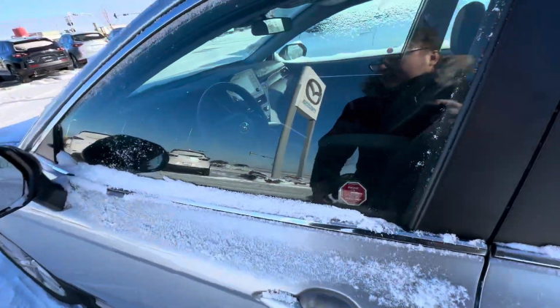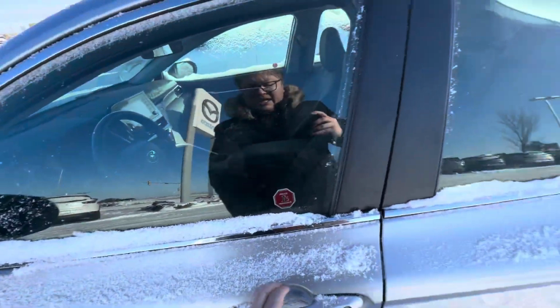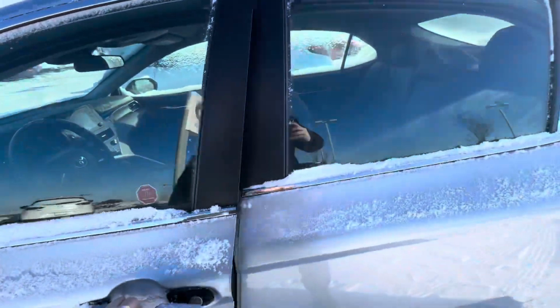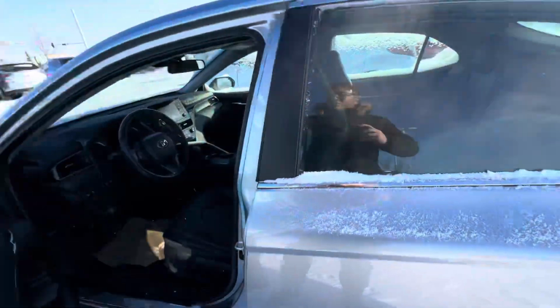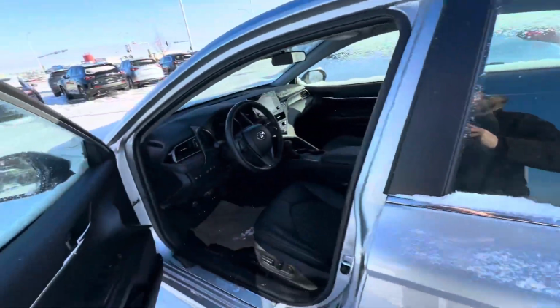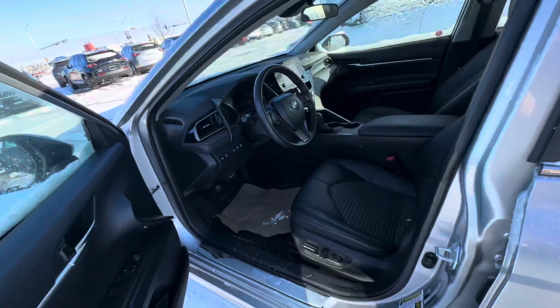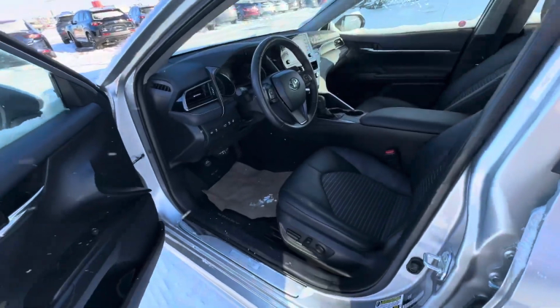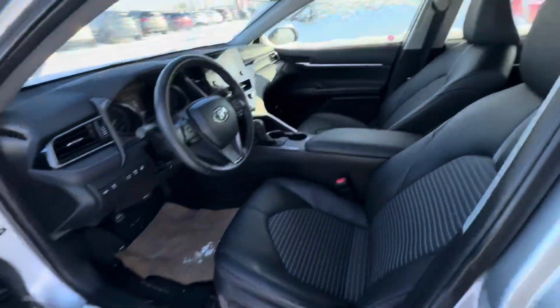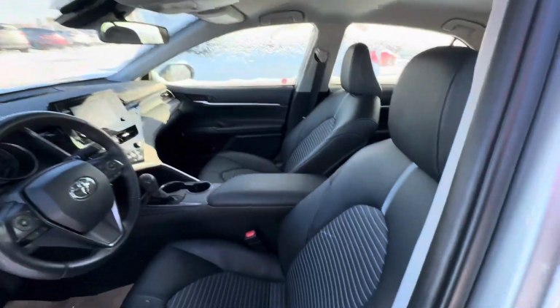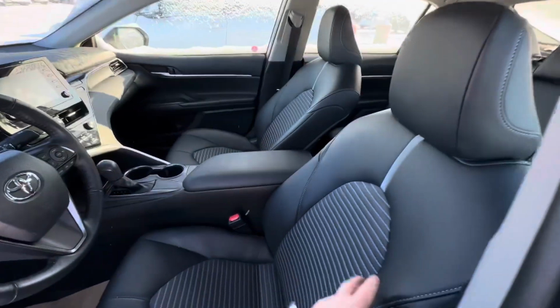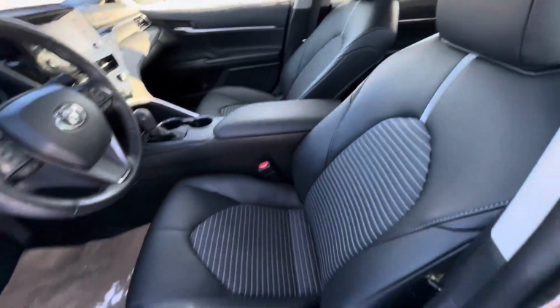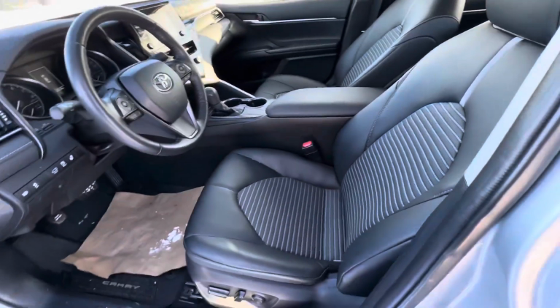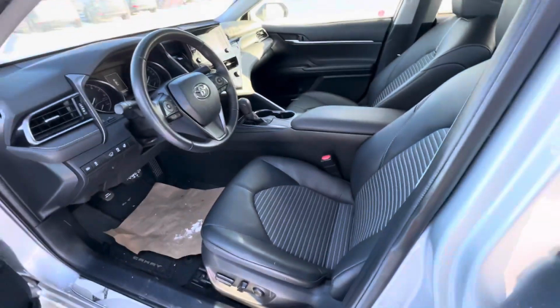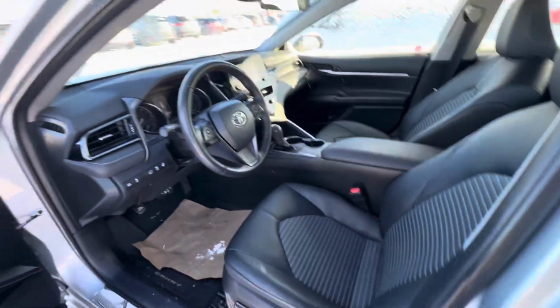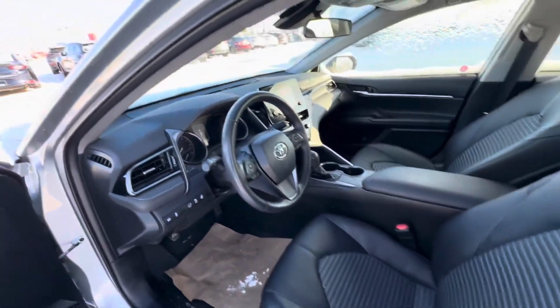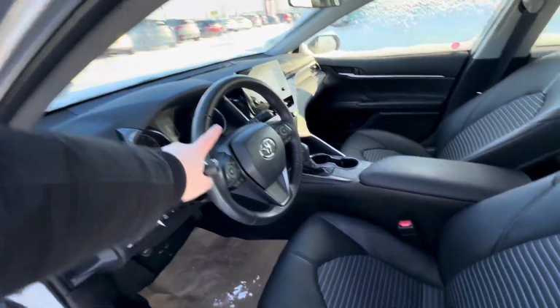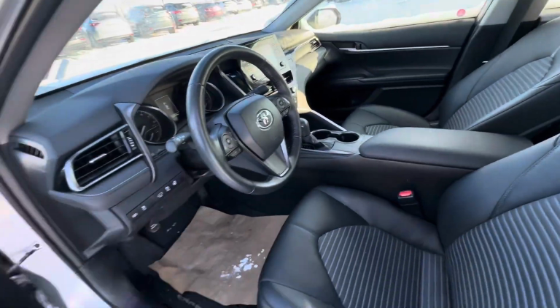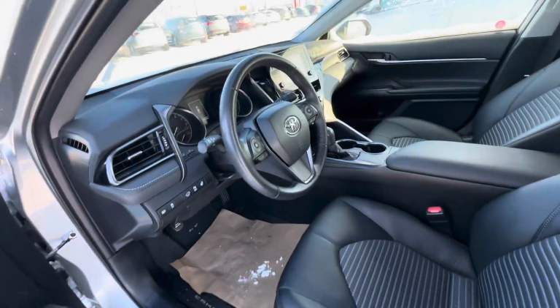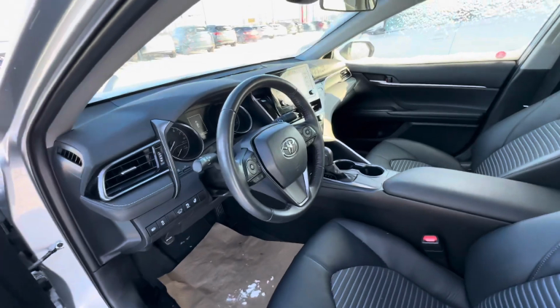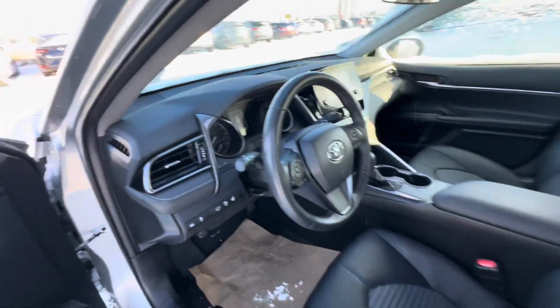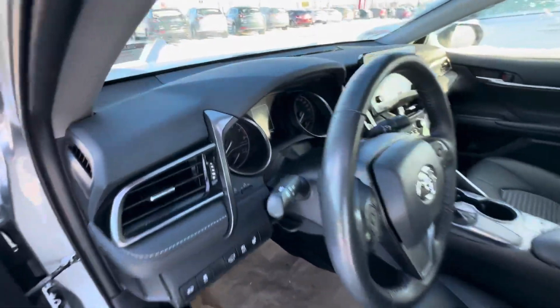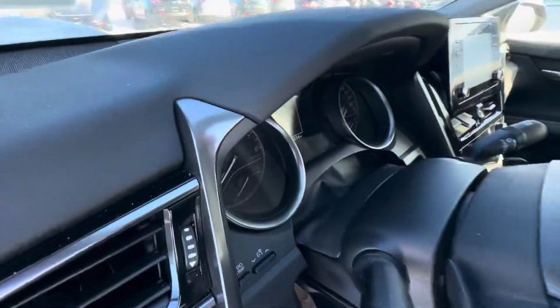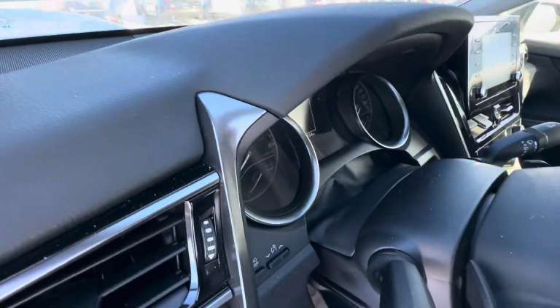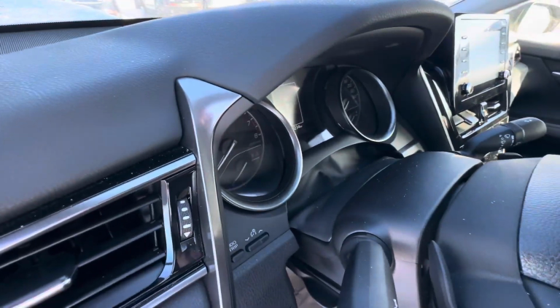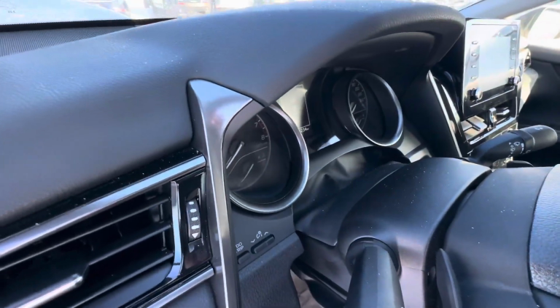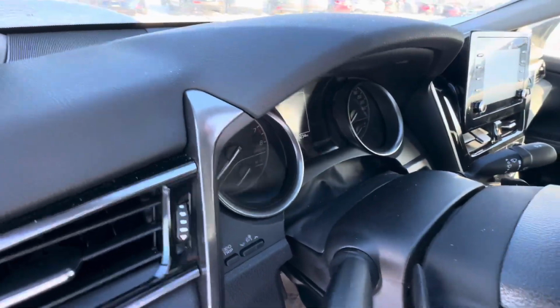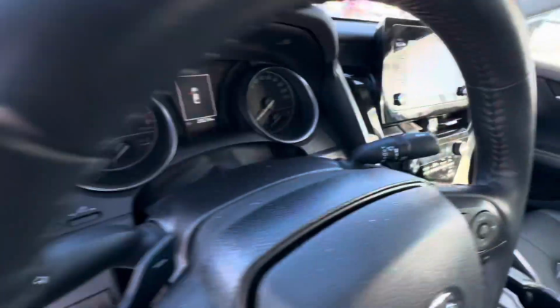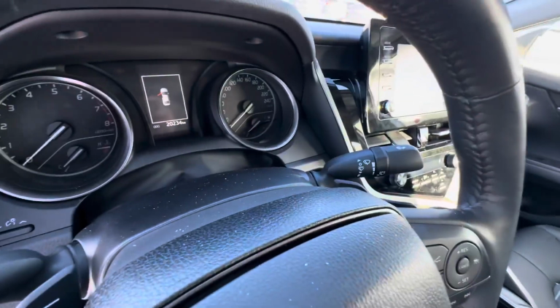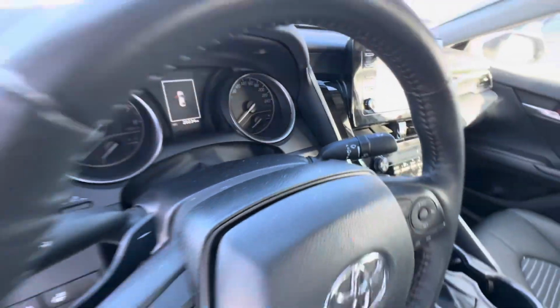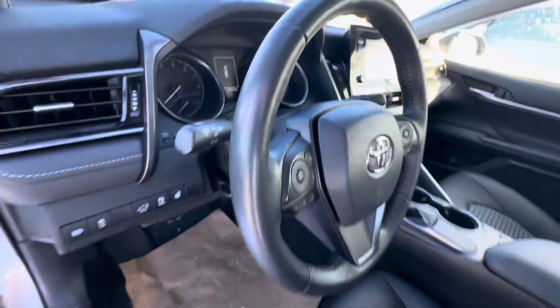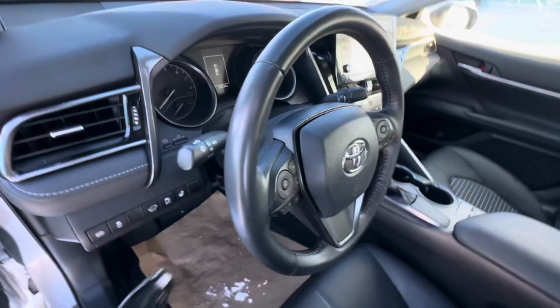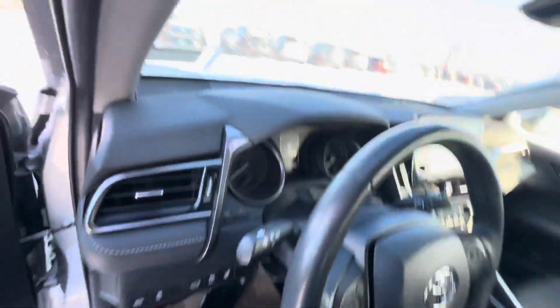Coming into your driver cockpit. Obviously these front seats are heated, heated steering wheel. Of course, 20,234 is our current exact kilometers on the dash.